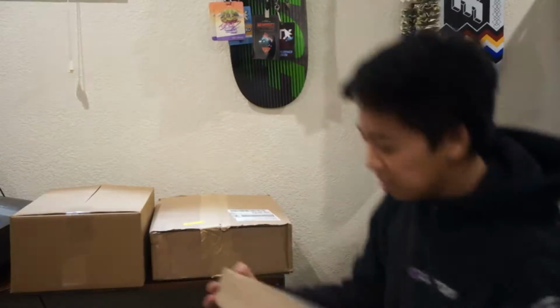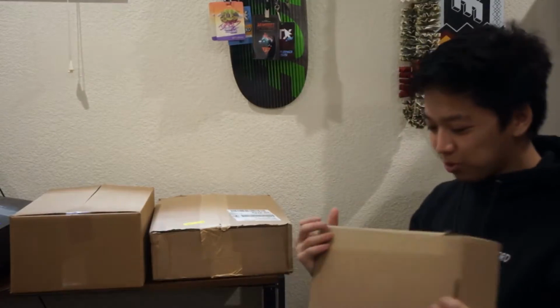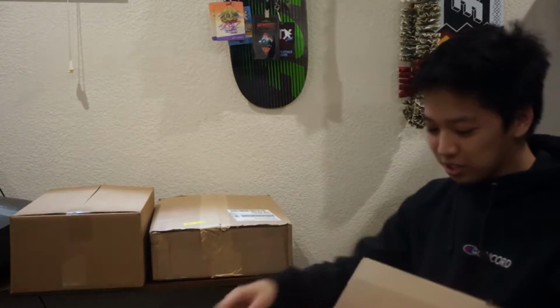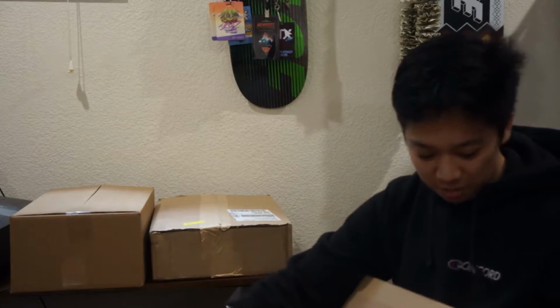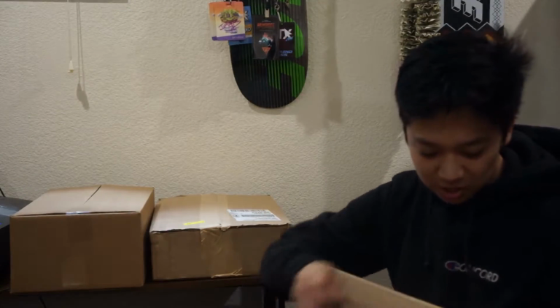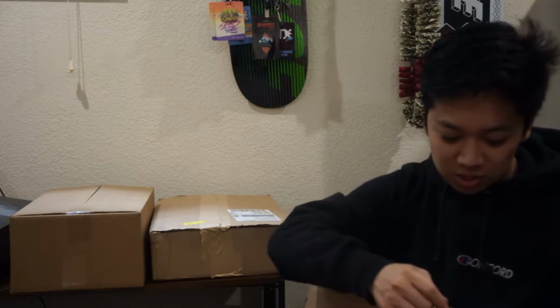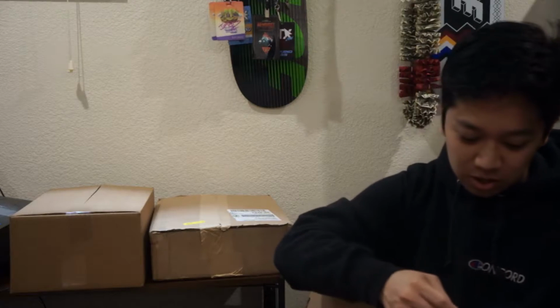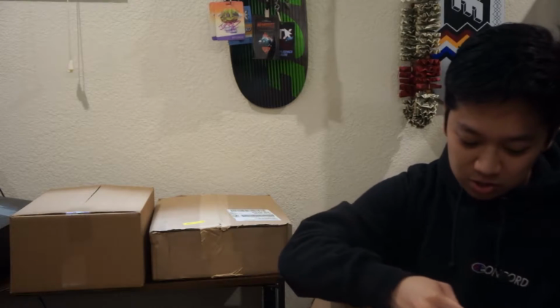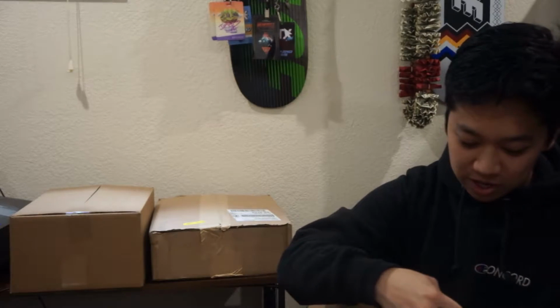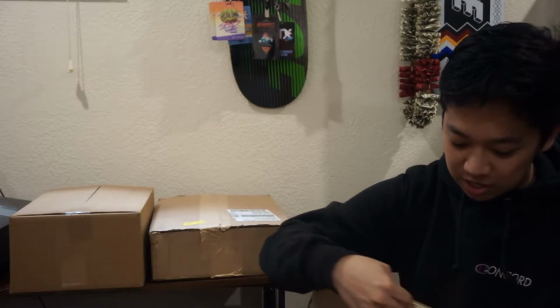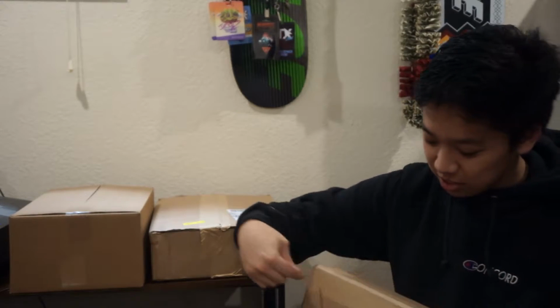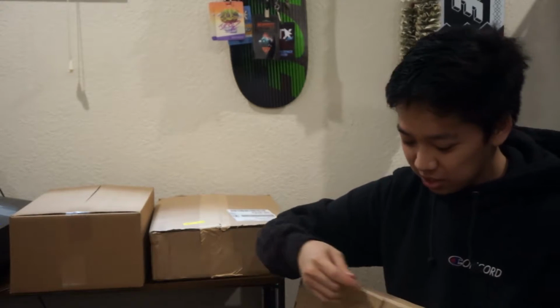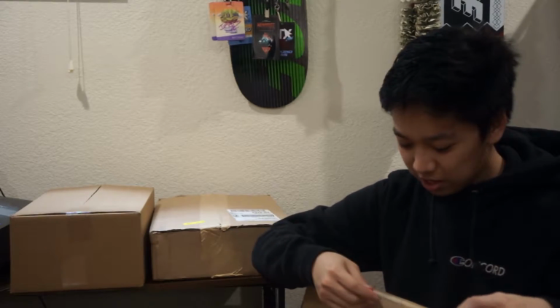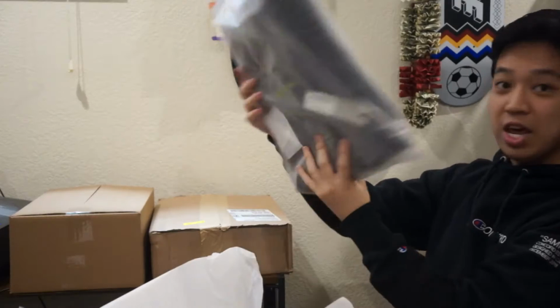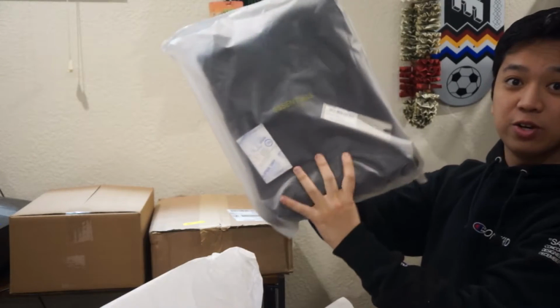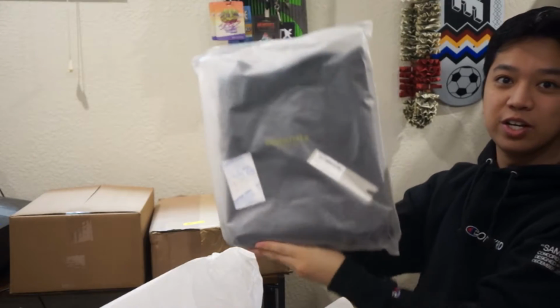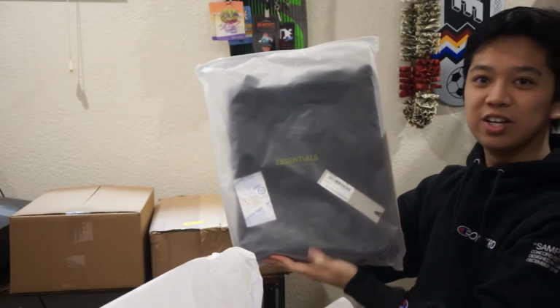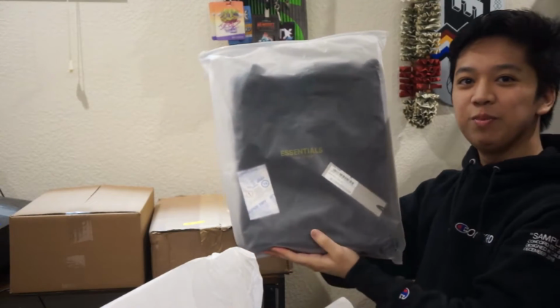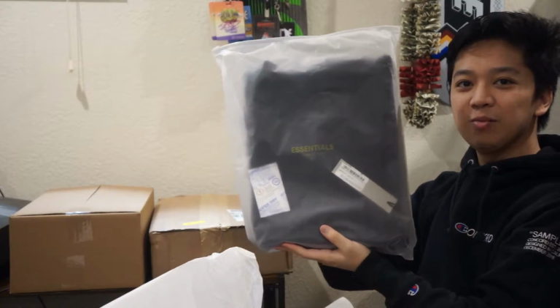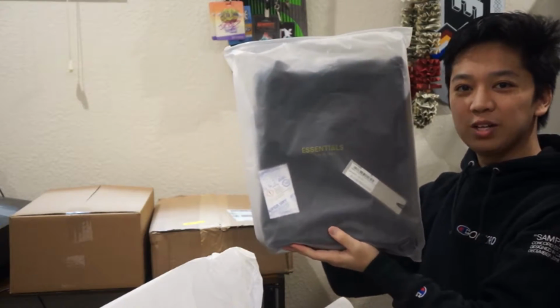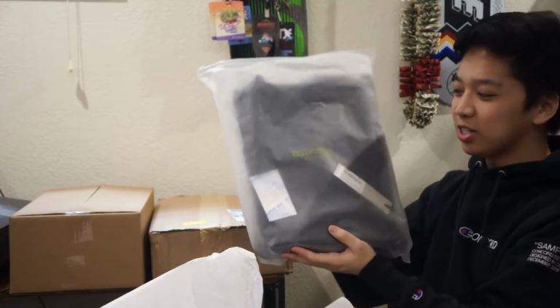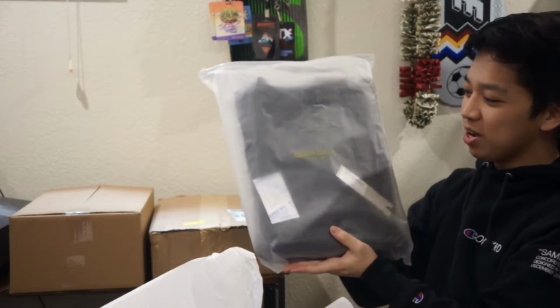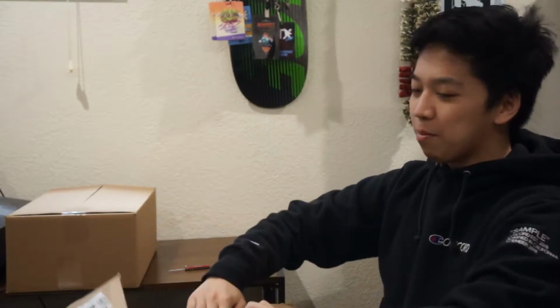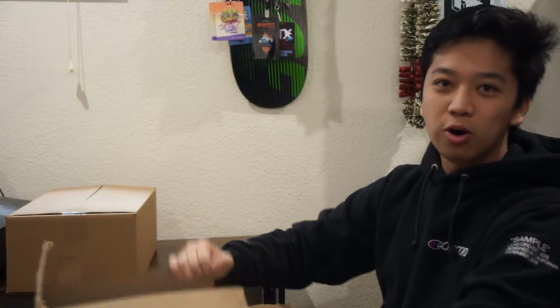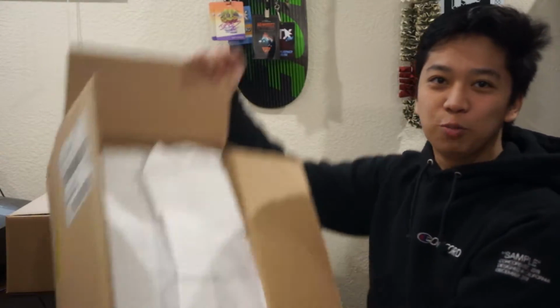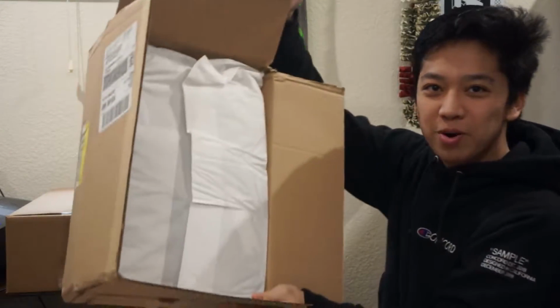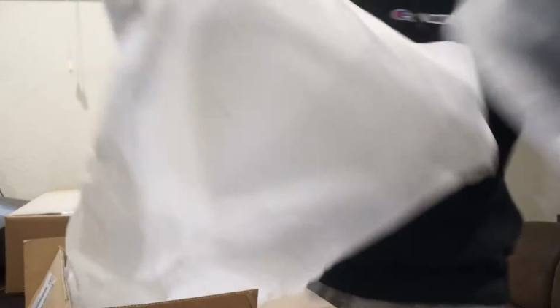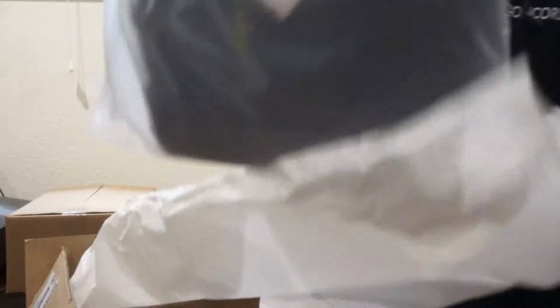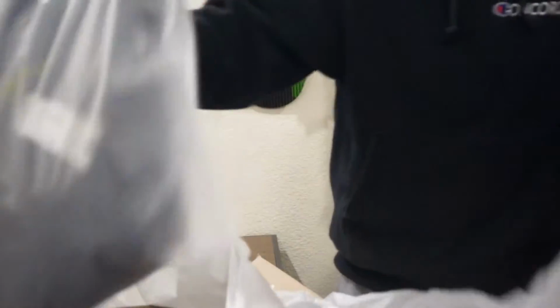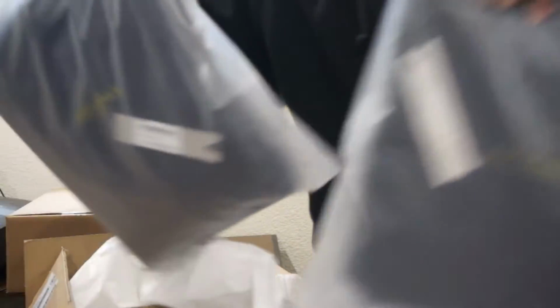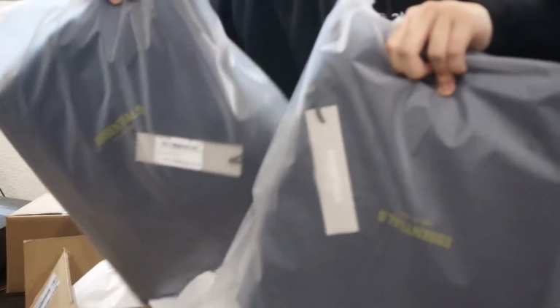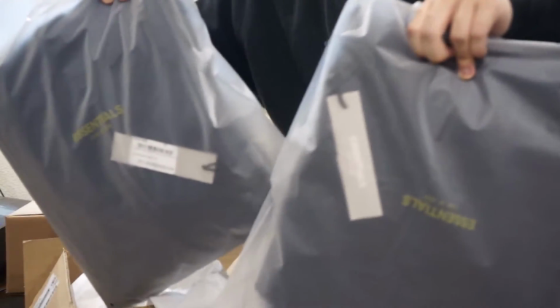This one is an Essentials hoodie in brown, and this one has the same packaging, so you can also guess that it's a Navy hoodie in a medium — that's different this time. Got more tissue paper — Navy Essentials hoodies.